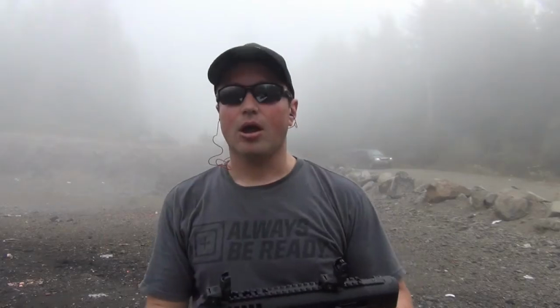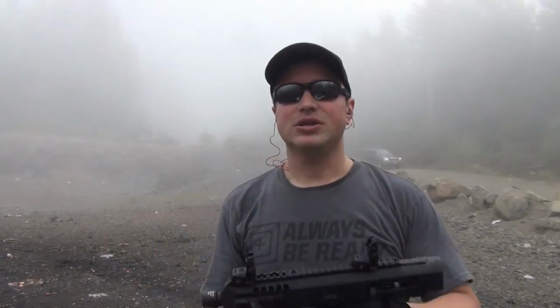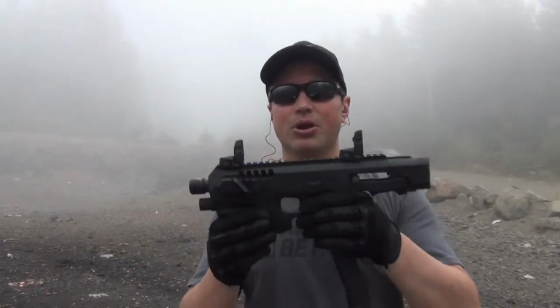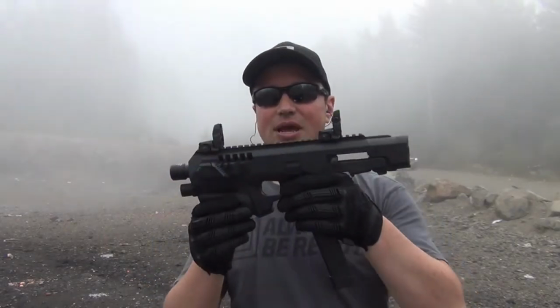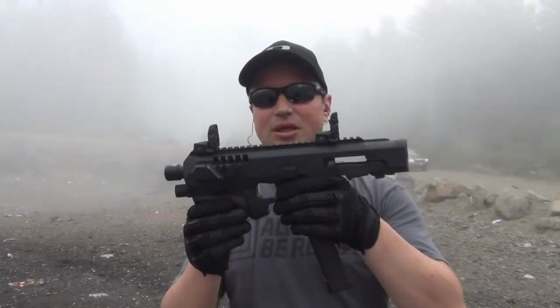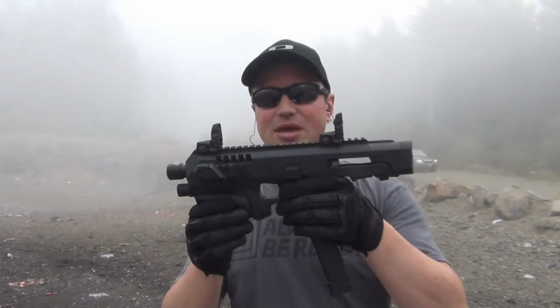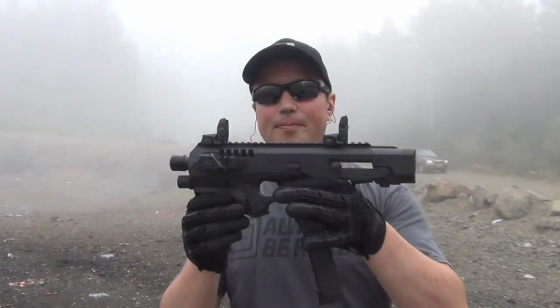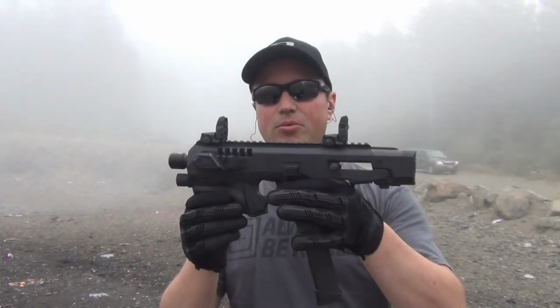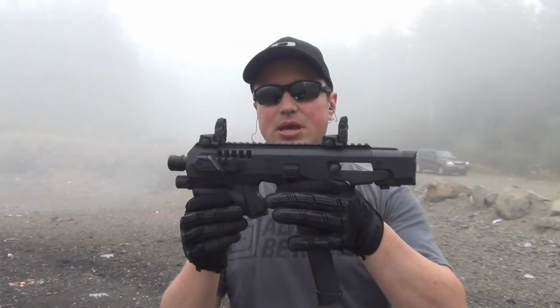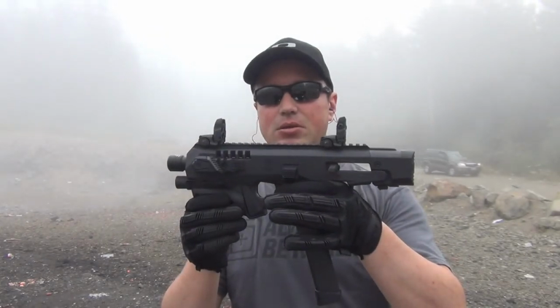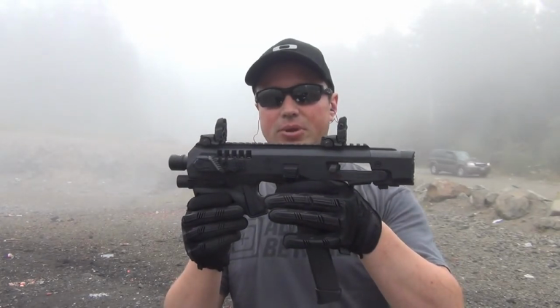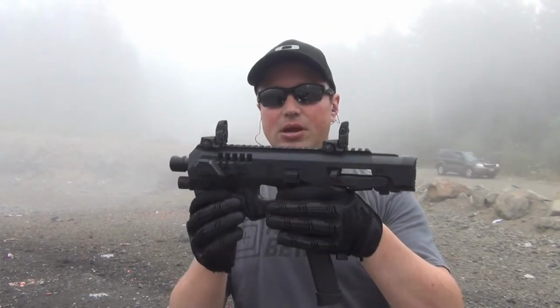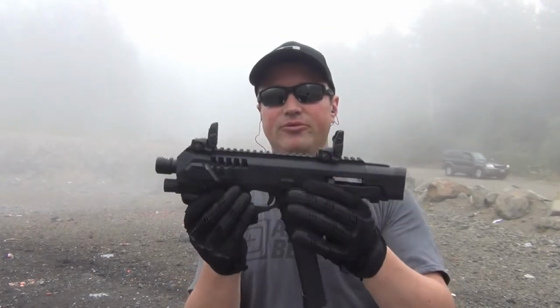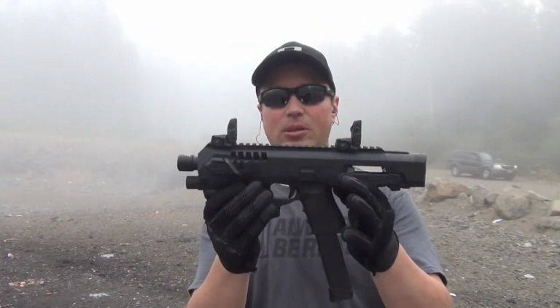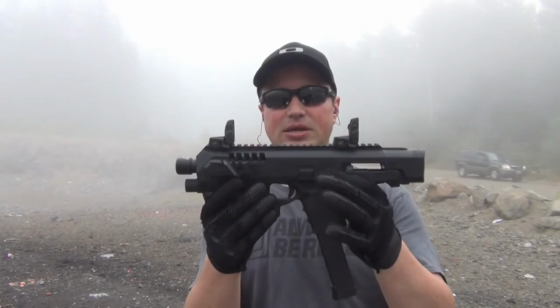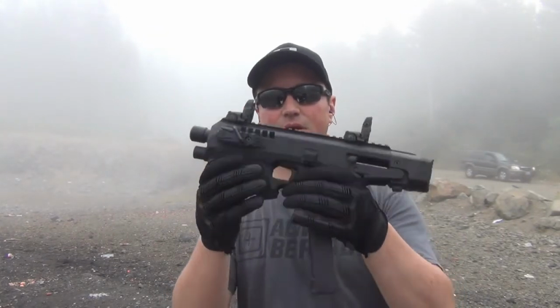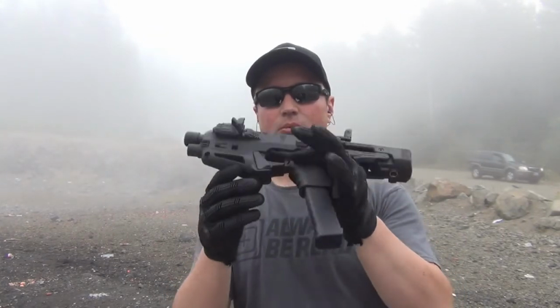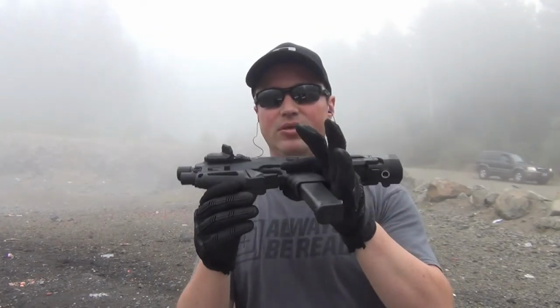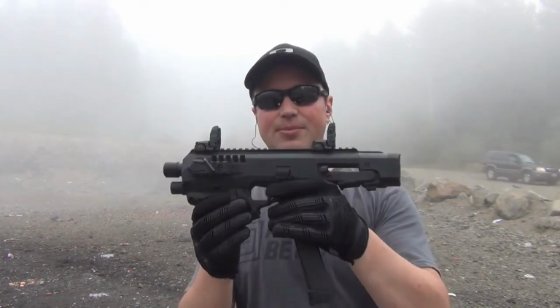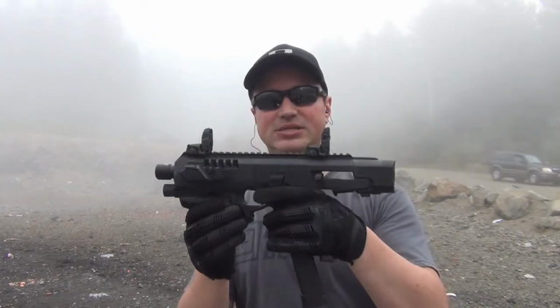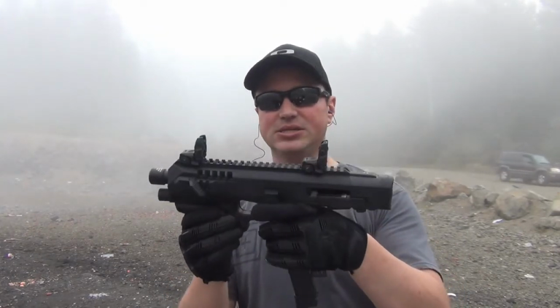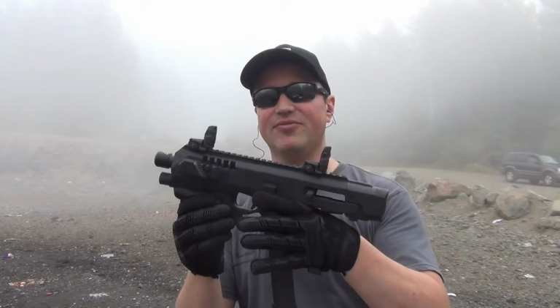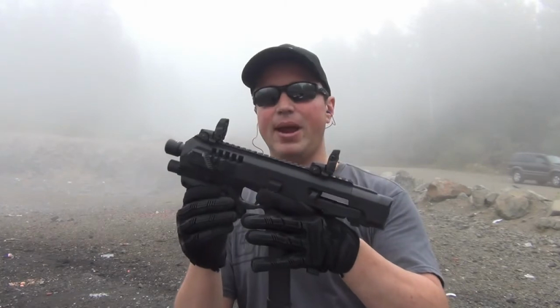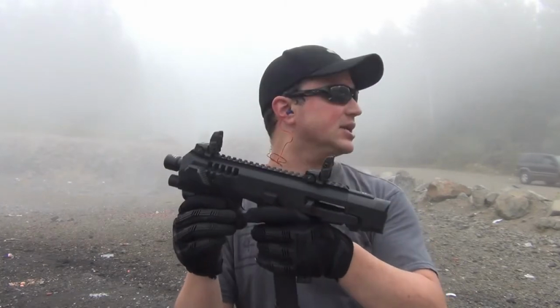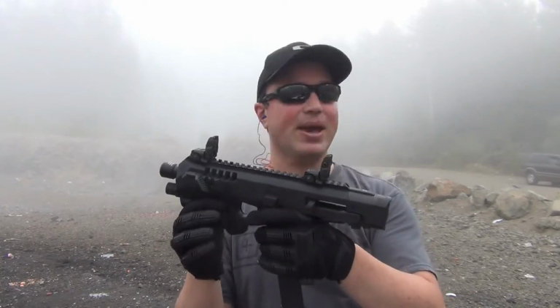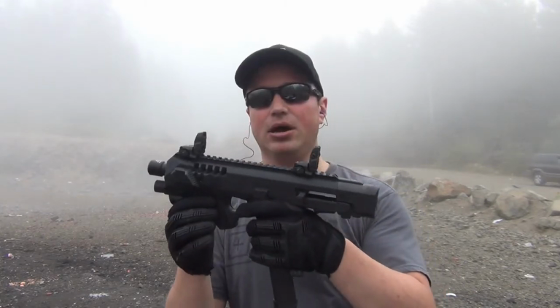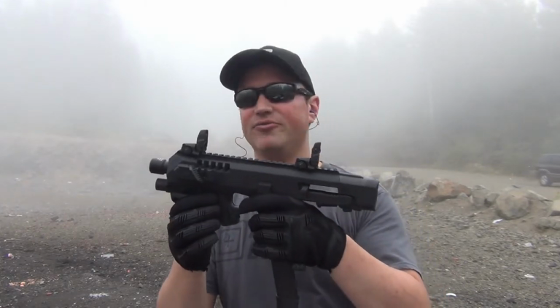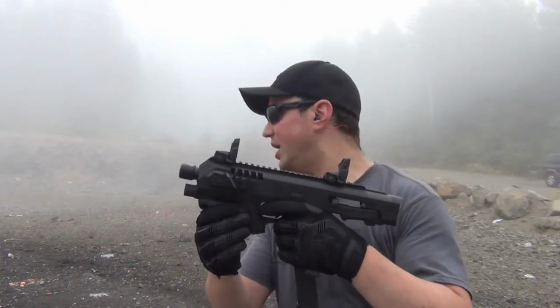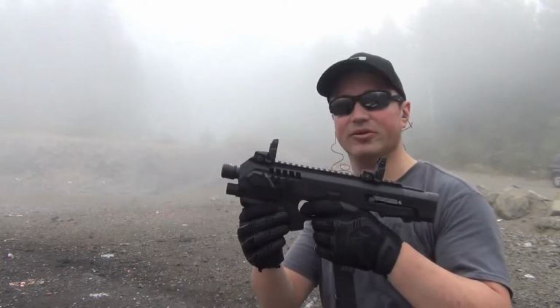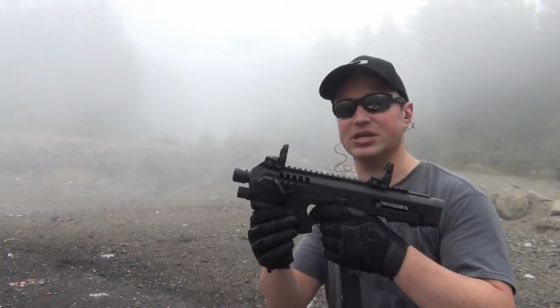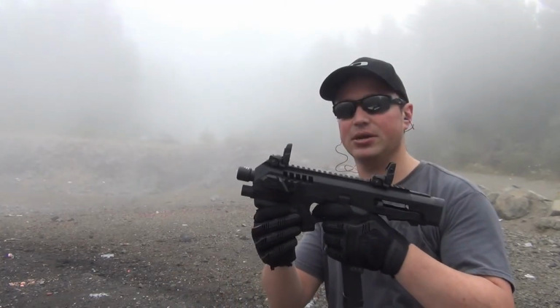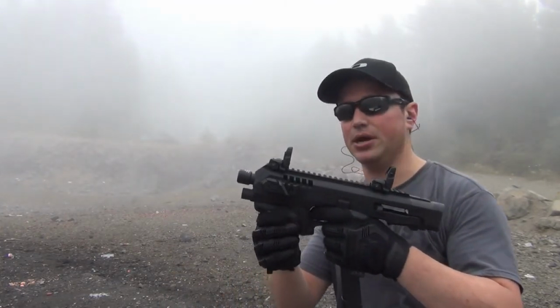Now we're going to take a look at the Micro Roni Recon for the Glock 19 with an extended magazine, and see if the weight has any impact on the functionality of this gun.